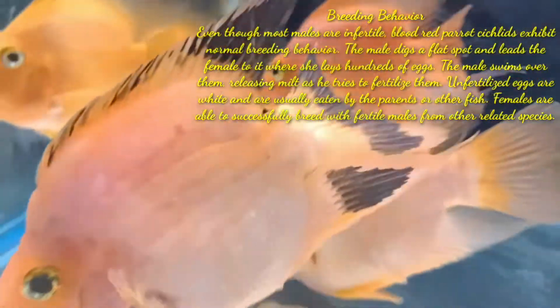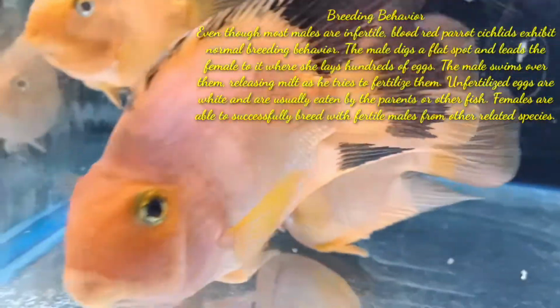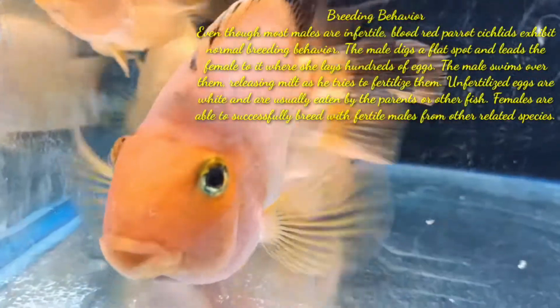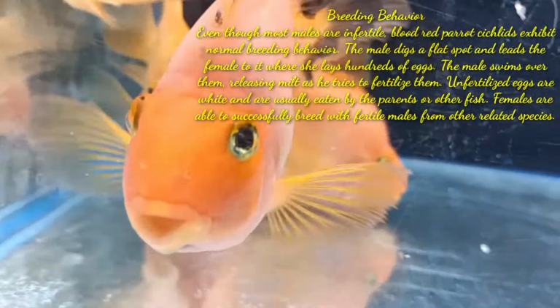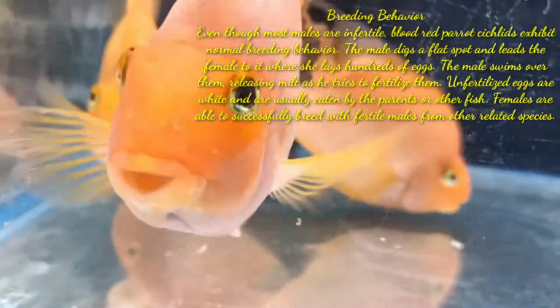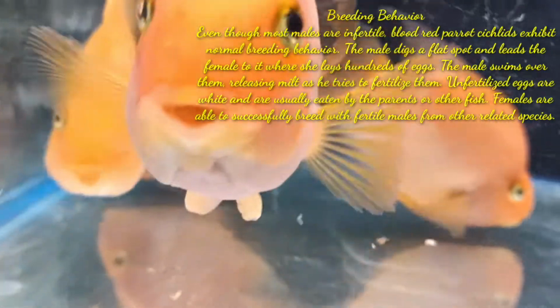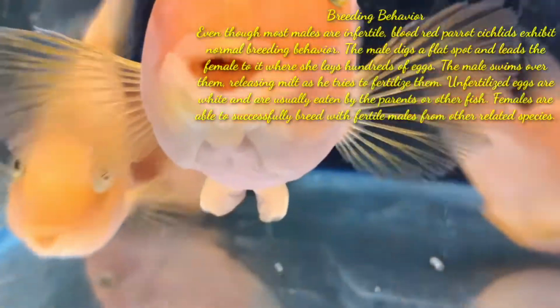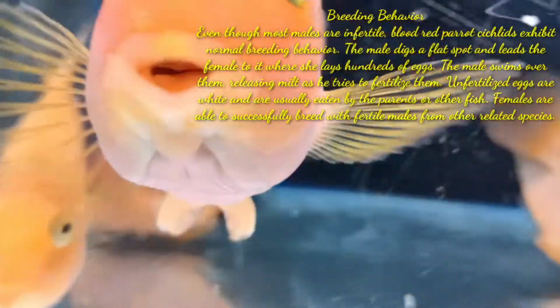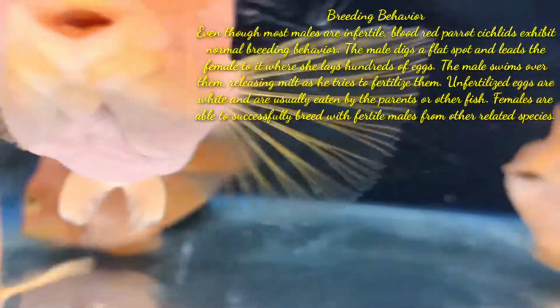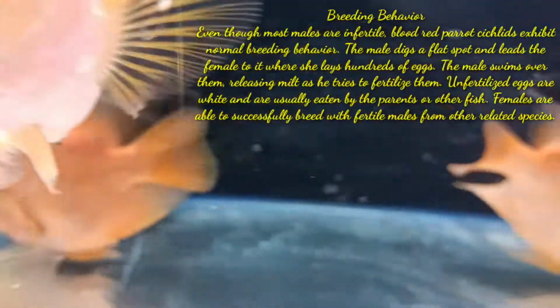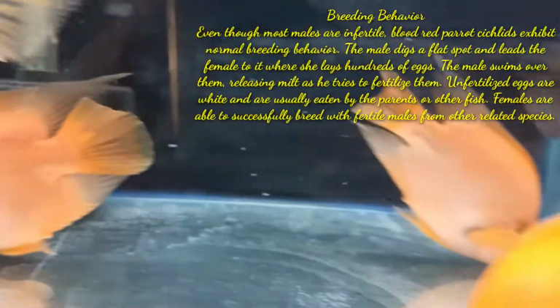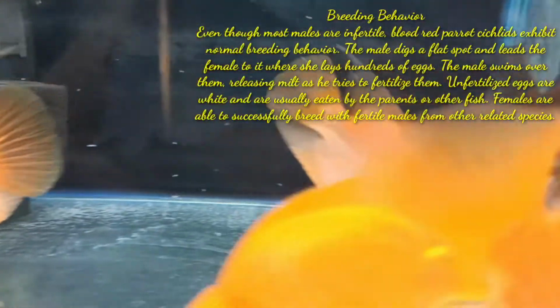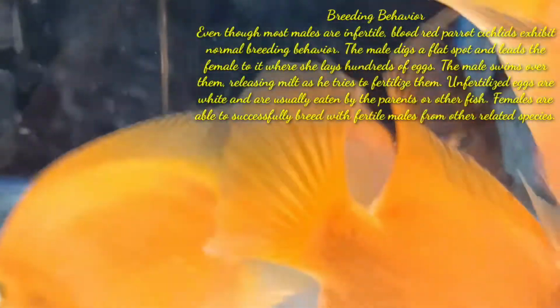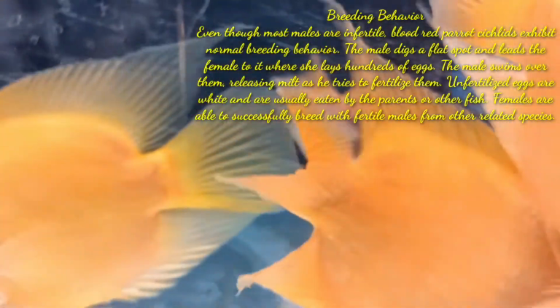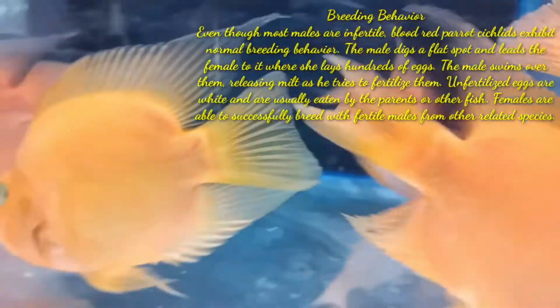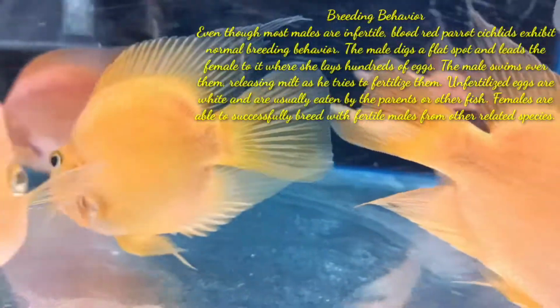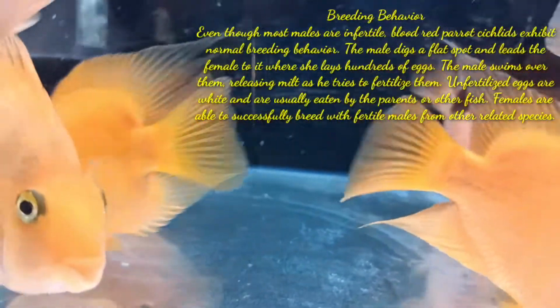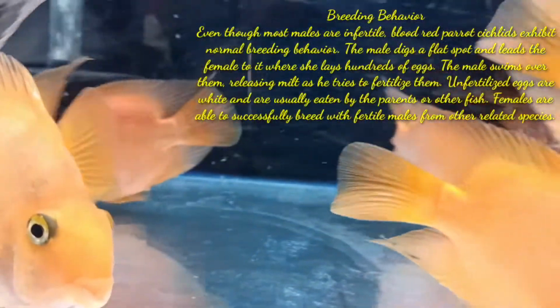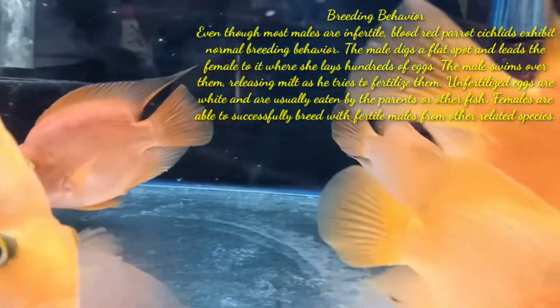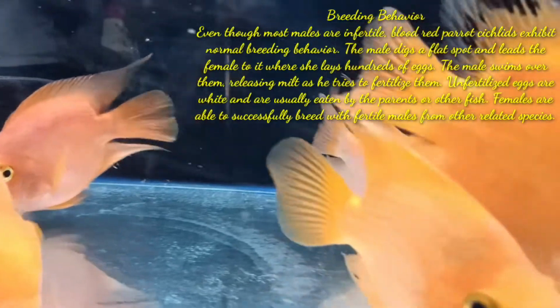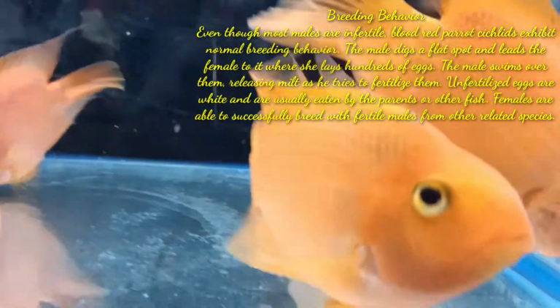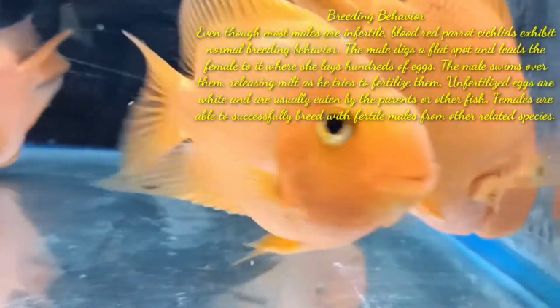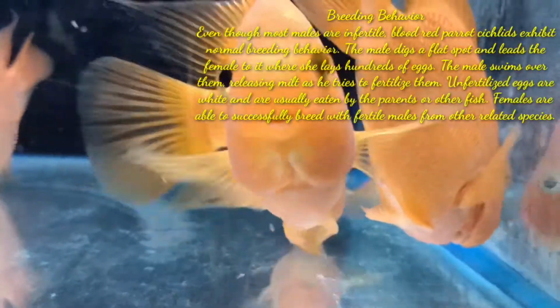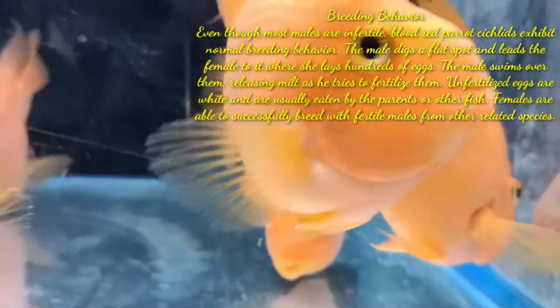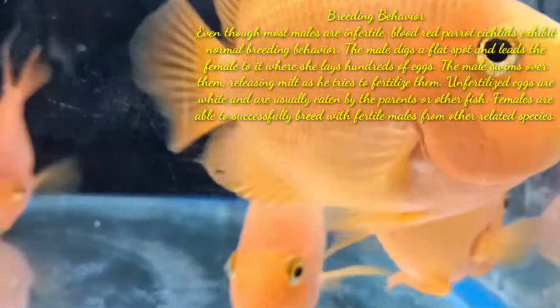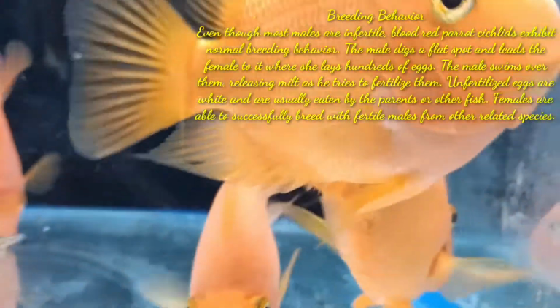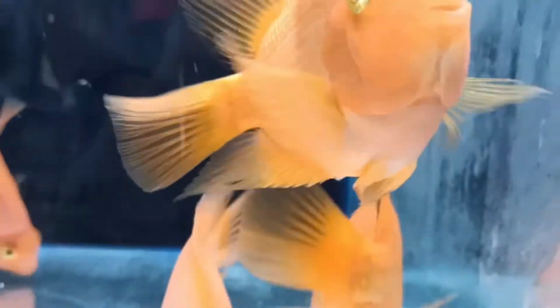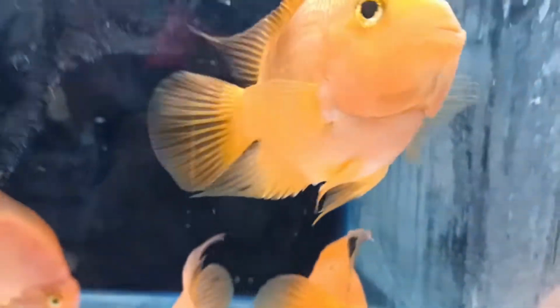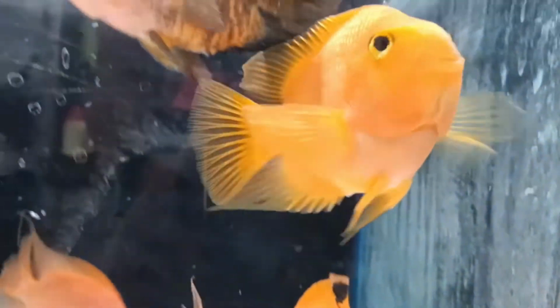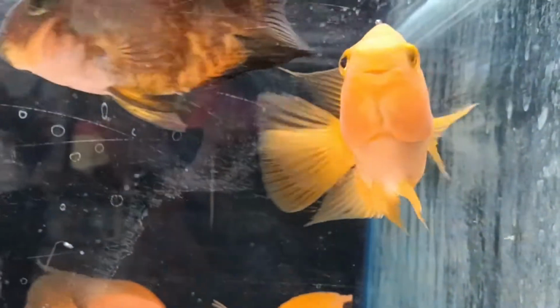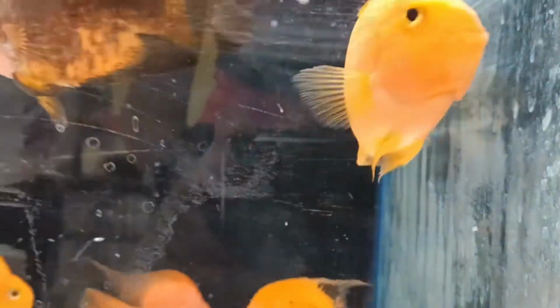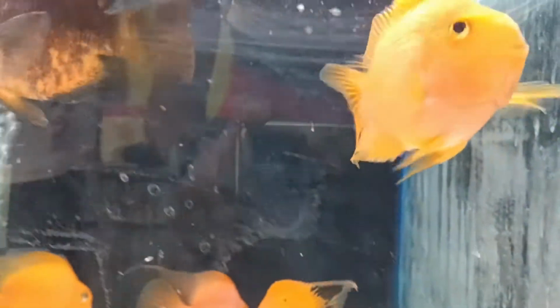Unfertilized eggs are white and are usually eaten by the parents or other fish. Females are able to successfully breed with fertile males from other related species. So these are all the details regarding how to differentiate between a male and a female parrot fish, and I hope this video will help you.